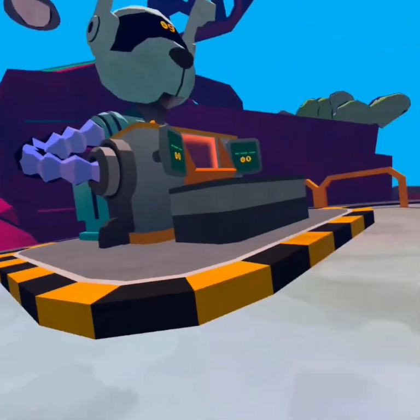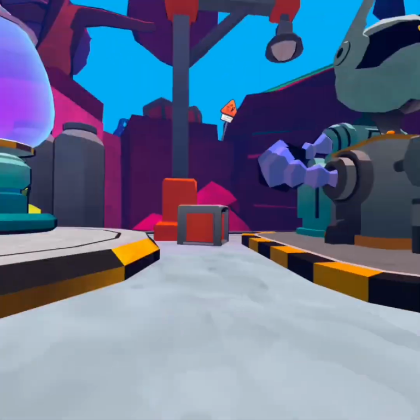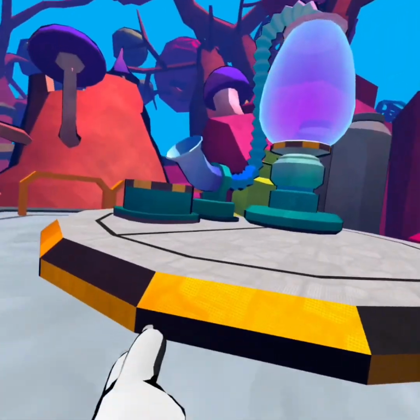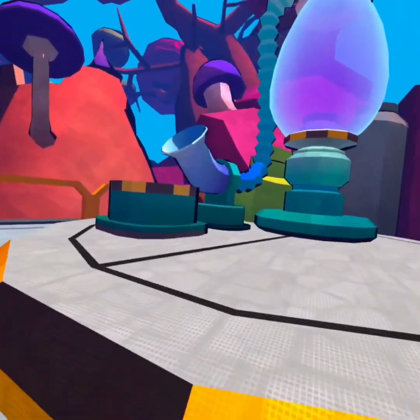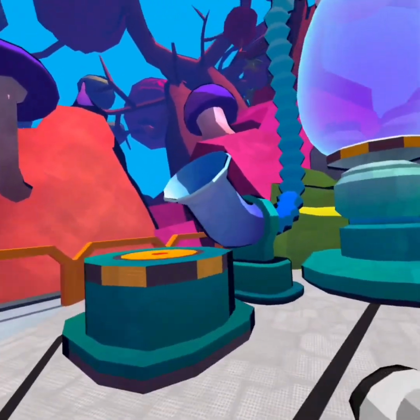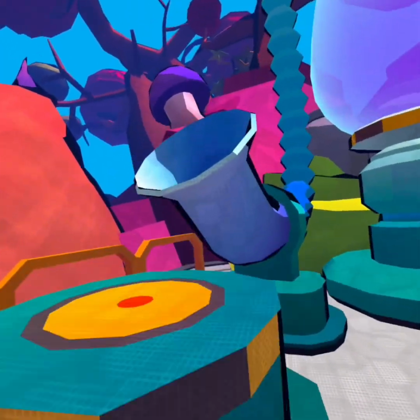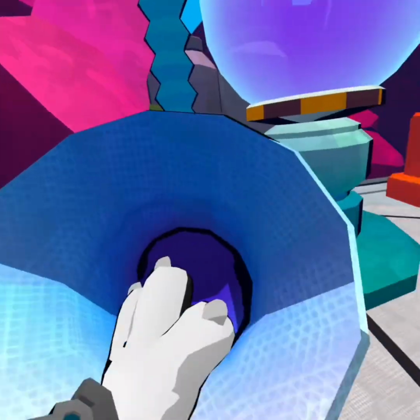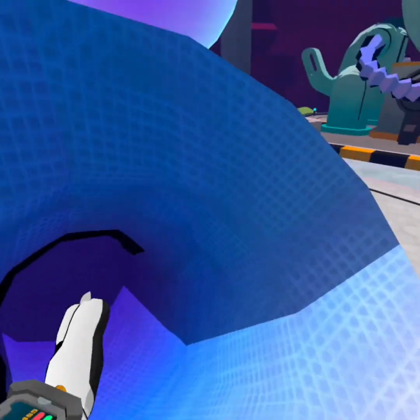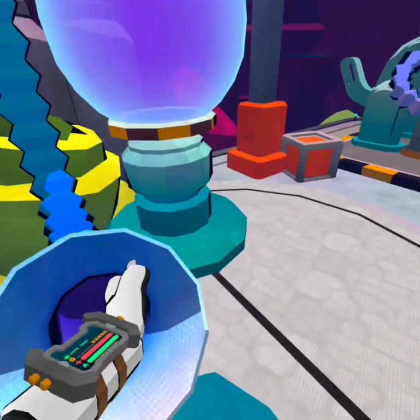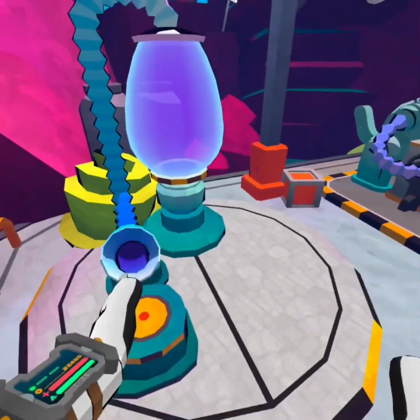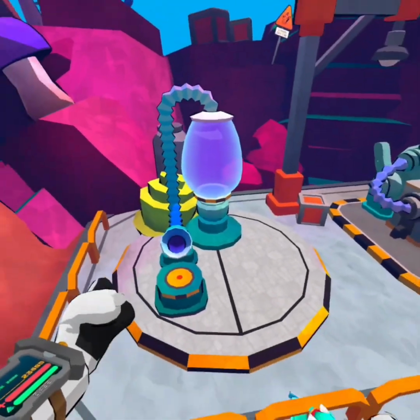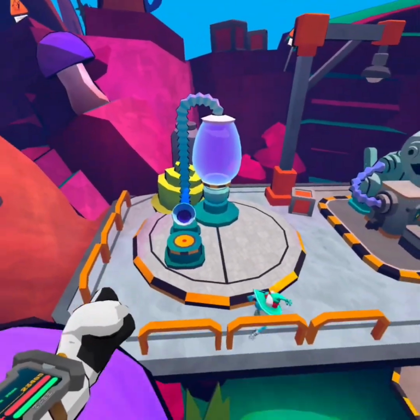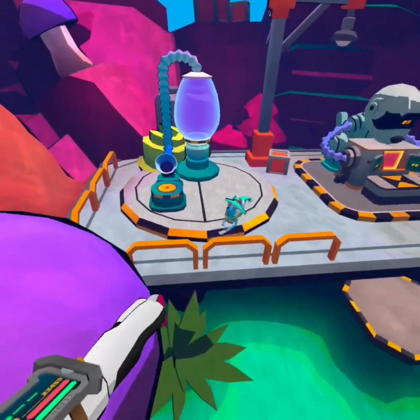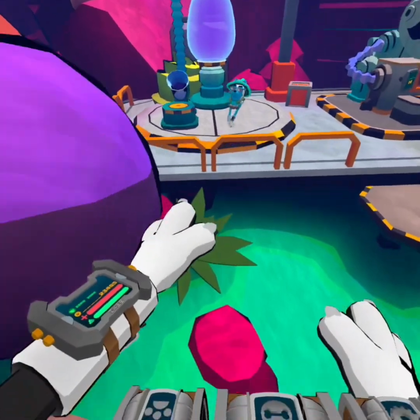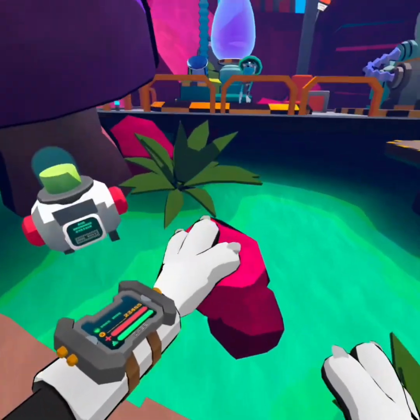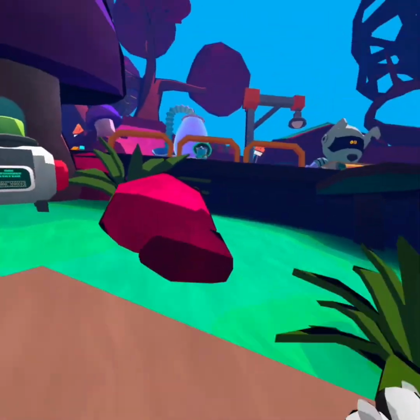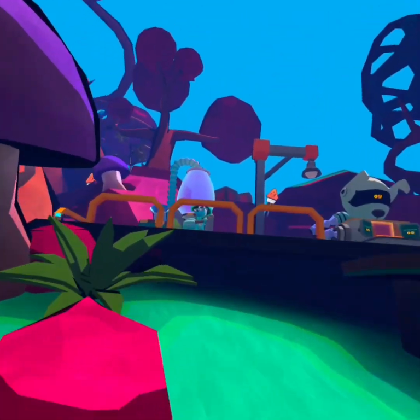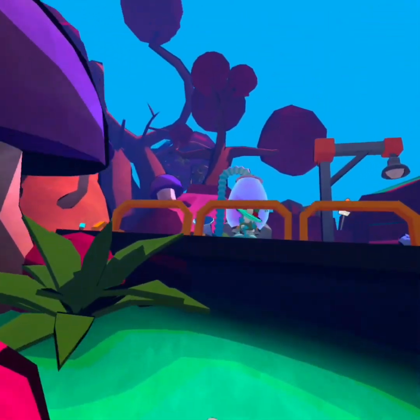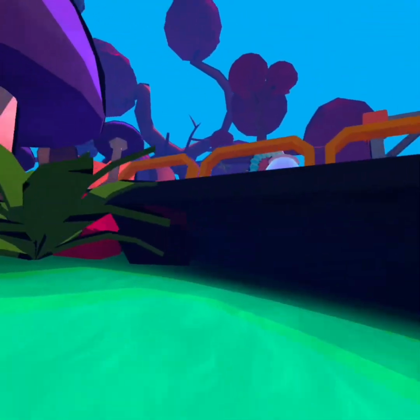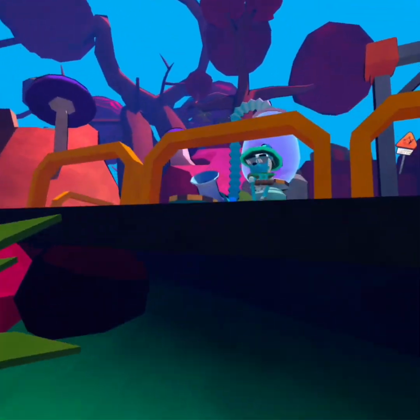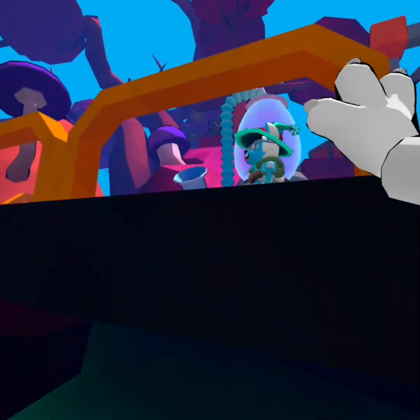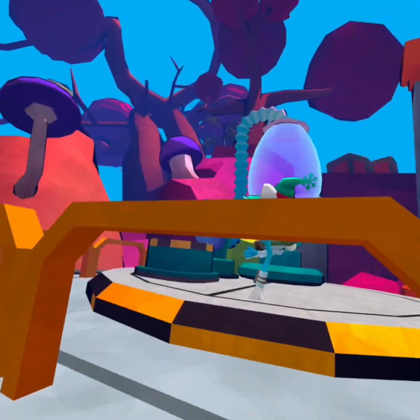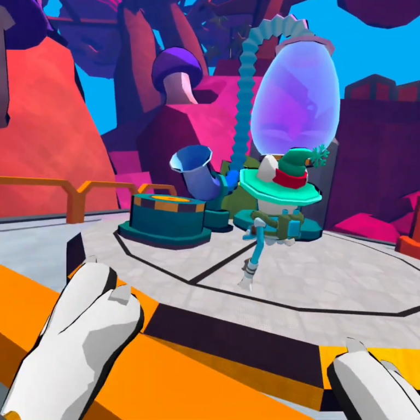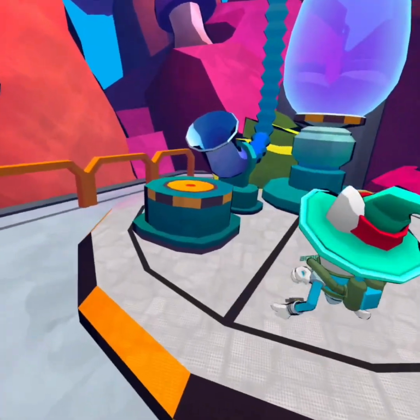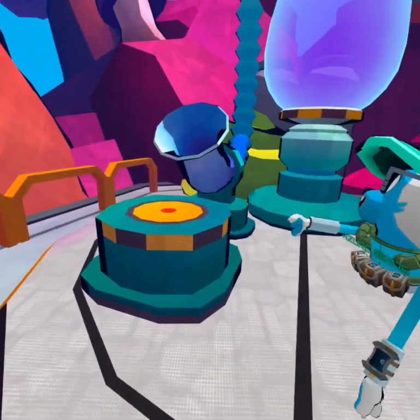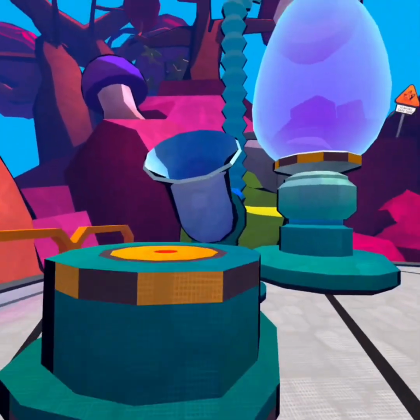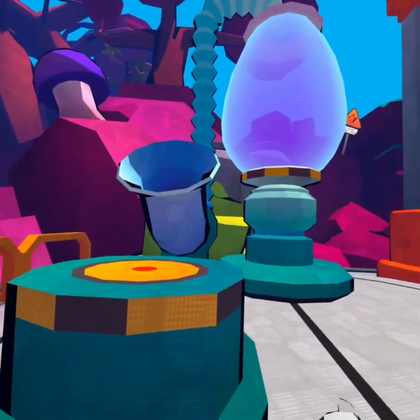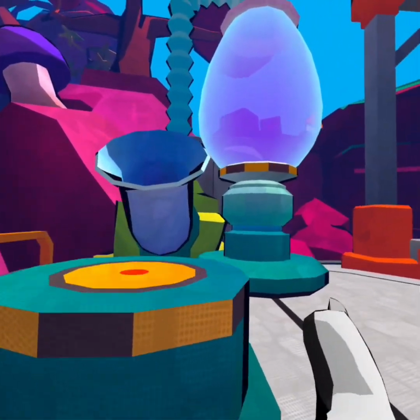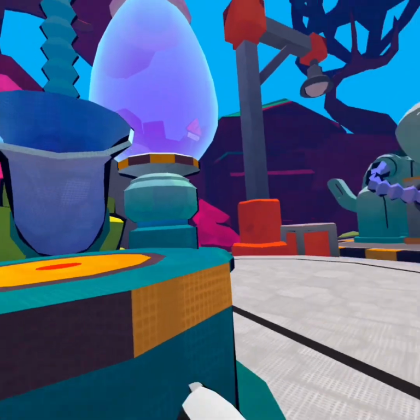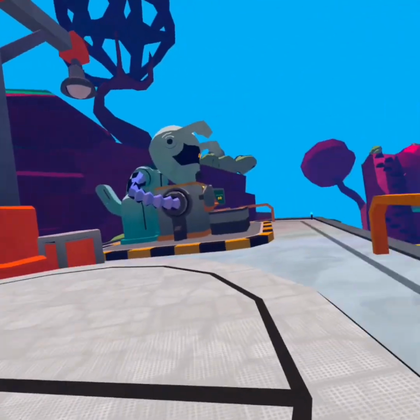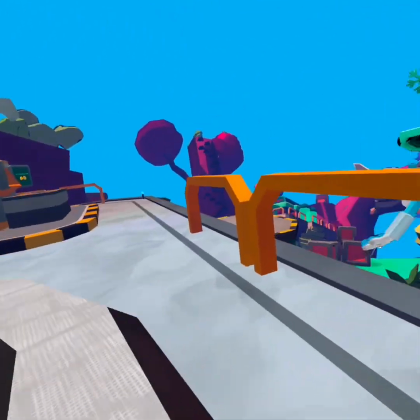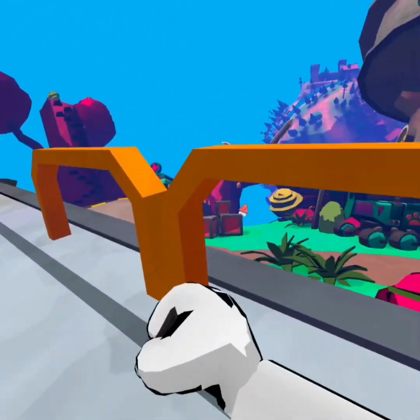We brought something back — the incubator. You hatch eggs out of it. You just take eggs, chuck them in there, and they'll hatch stuff.